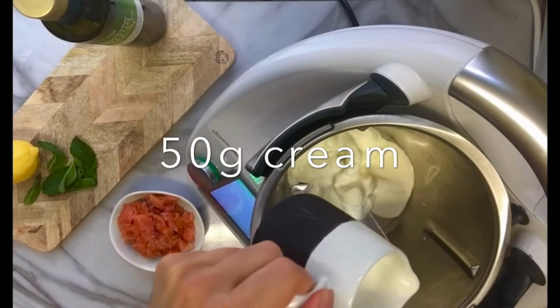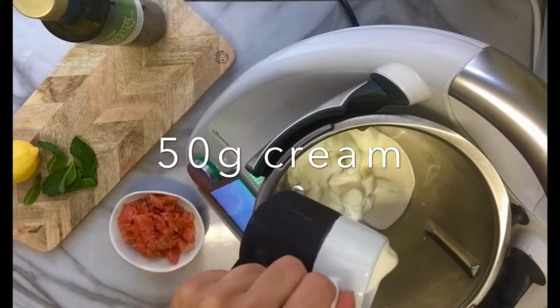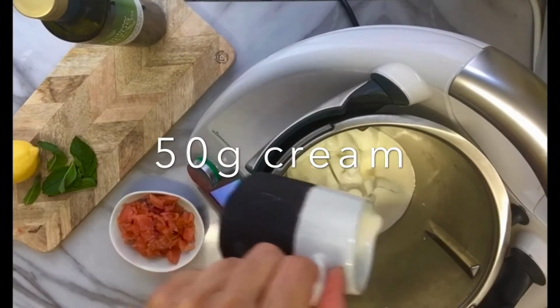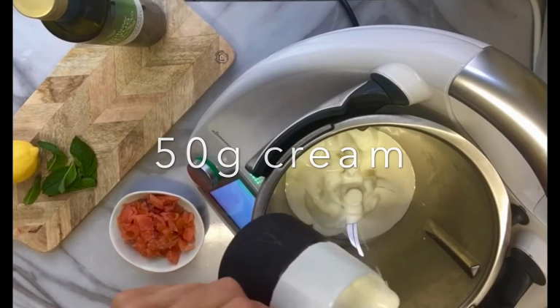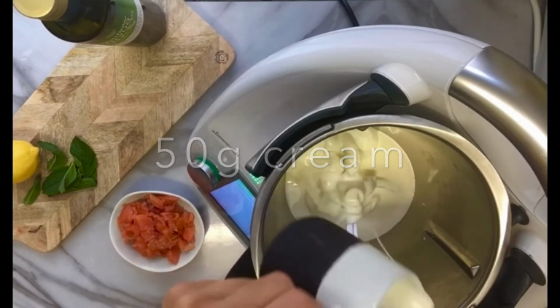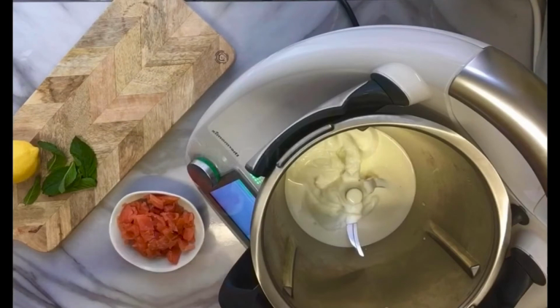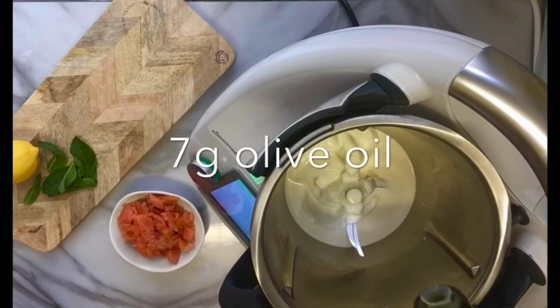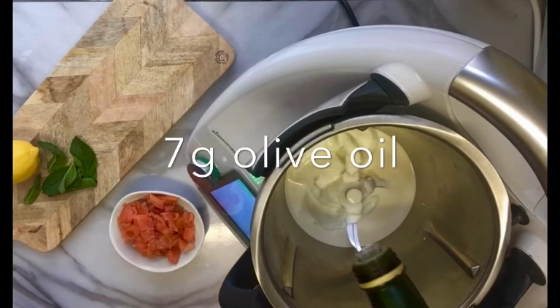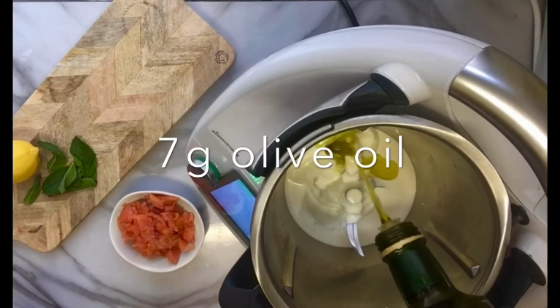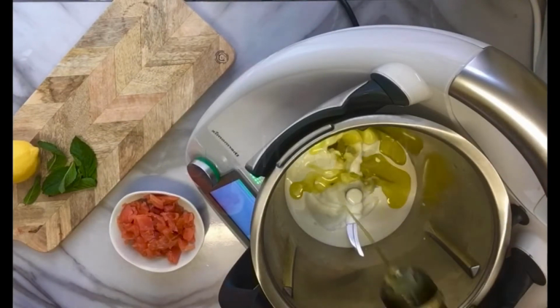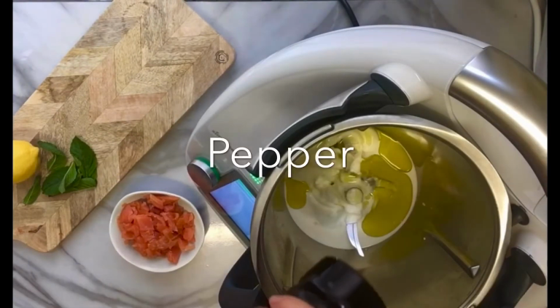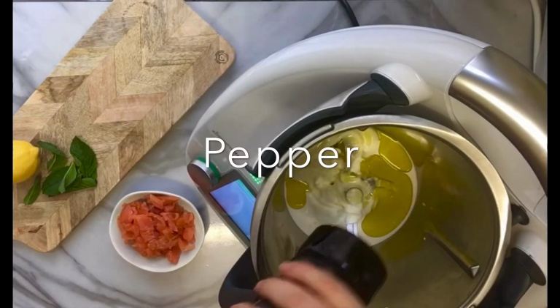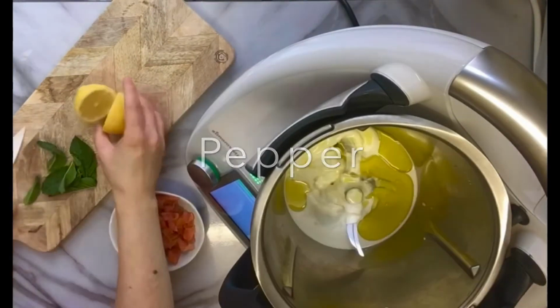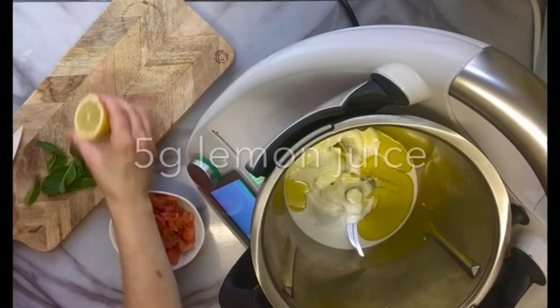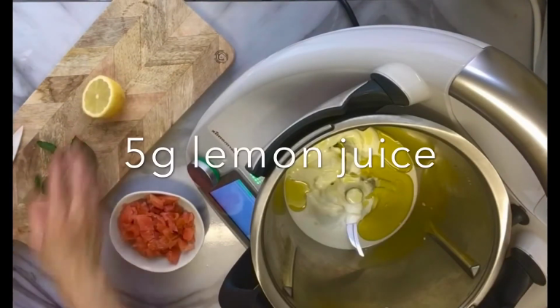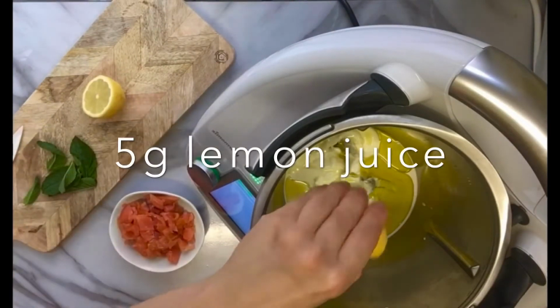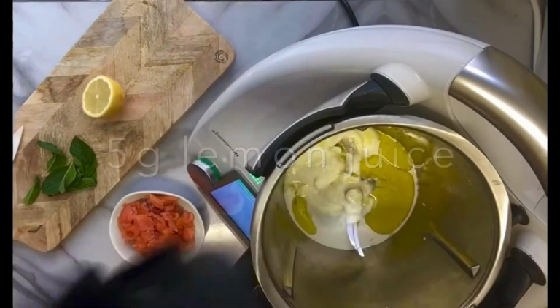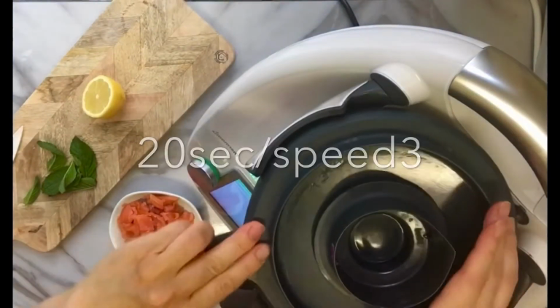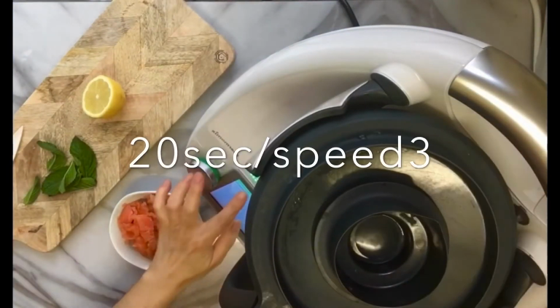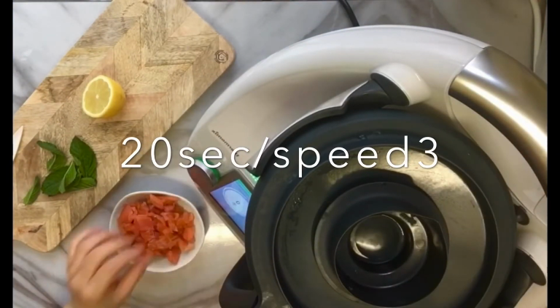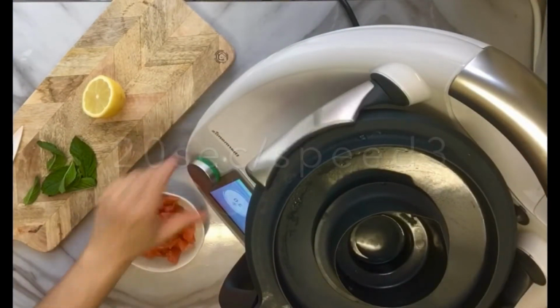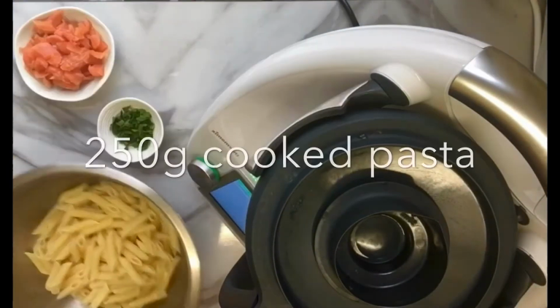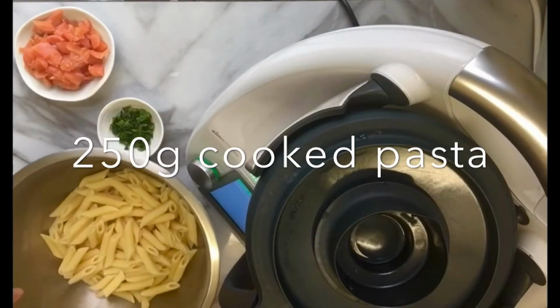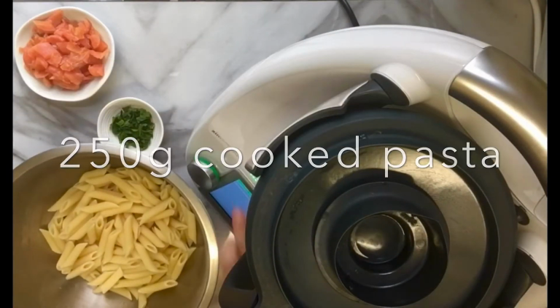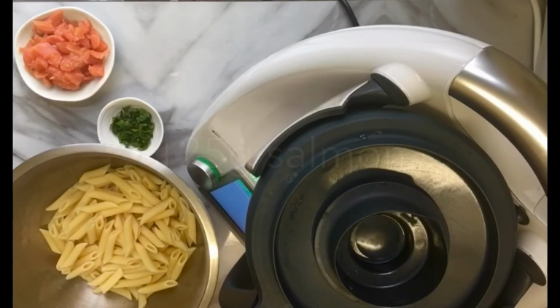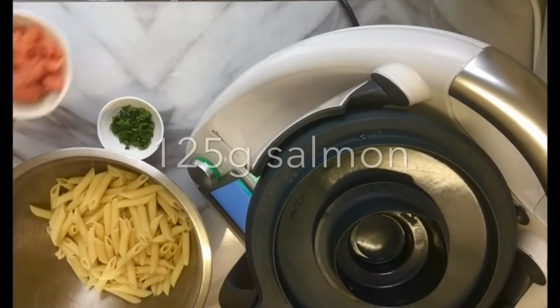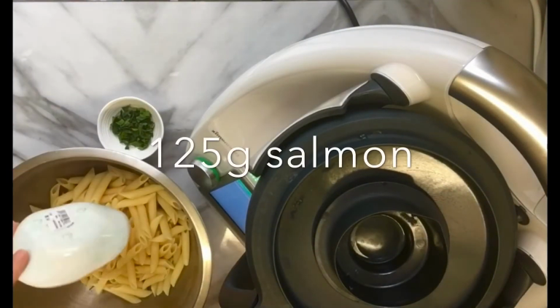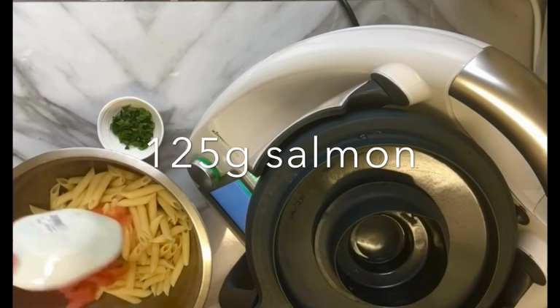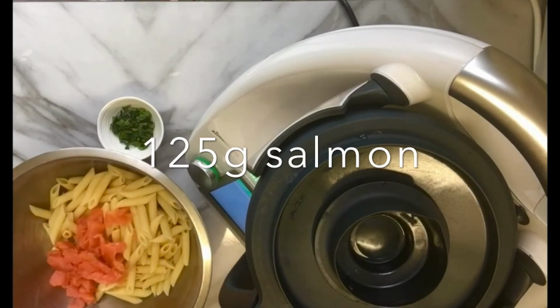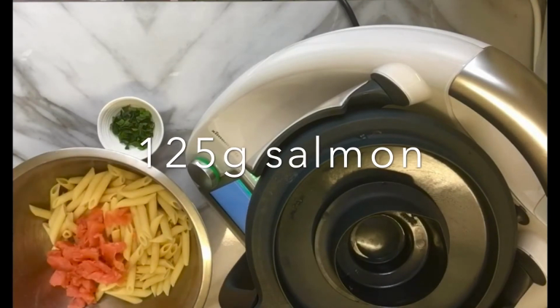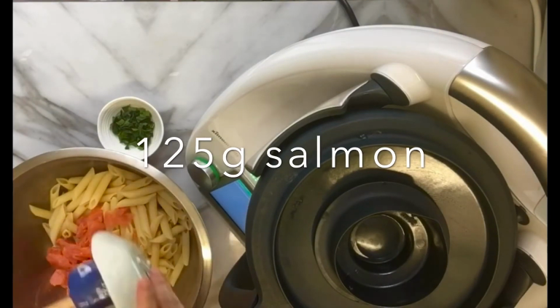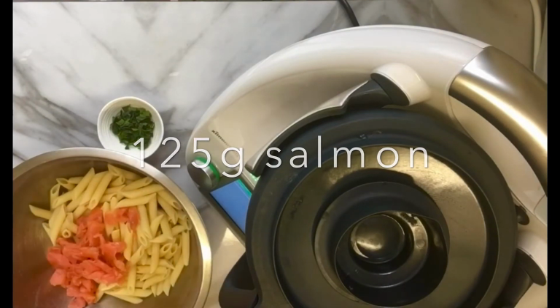For this we will need some yogurt, cream, olive oil and lemon juice. The yogurt you can make it yourself in the Thermomix or any yogurt maker, and then just mix for 20 seconds with speed 3.